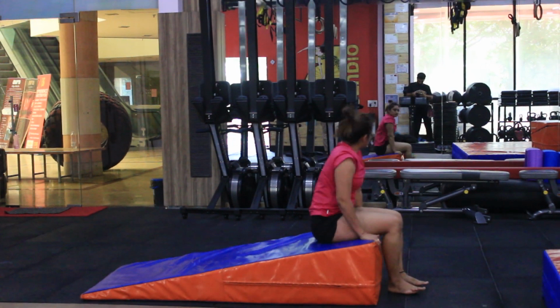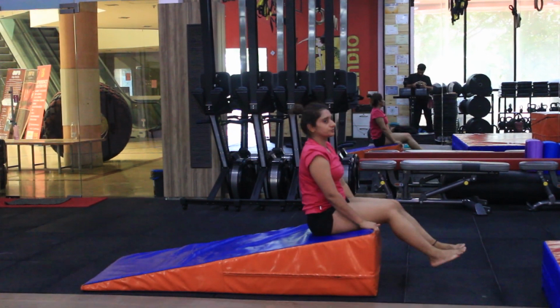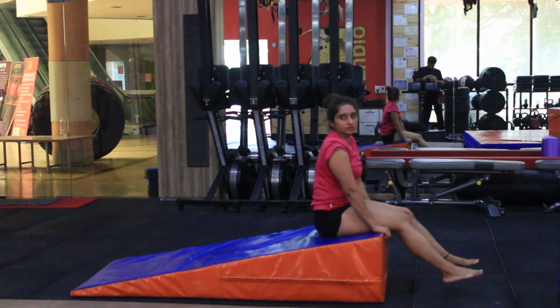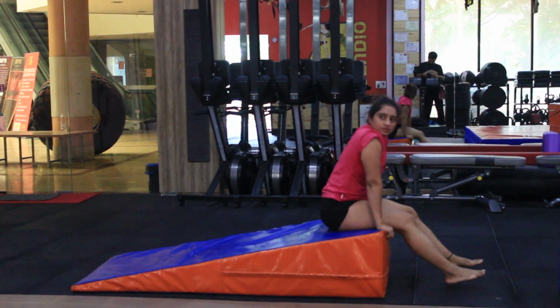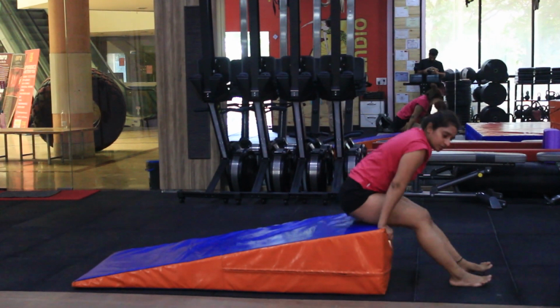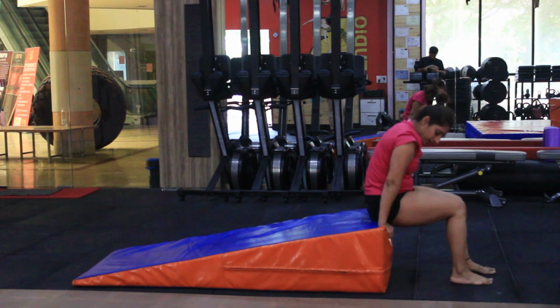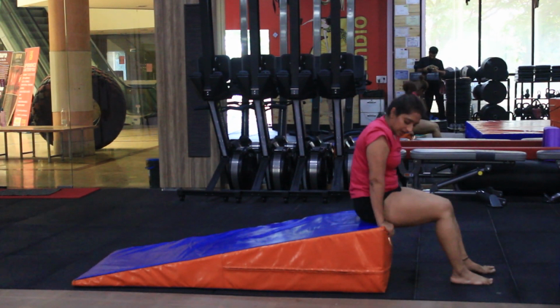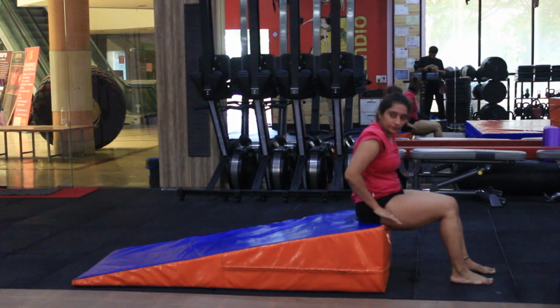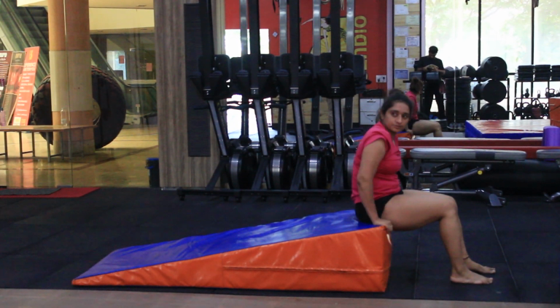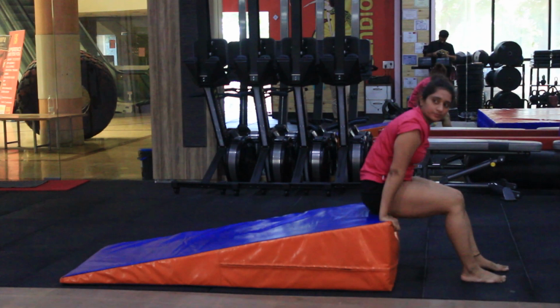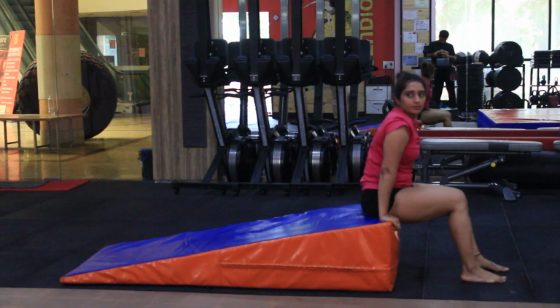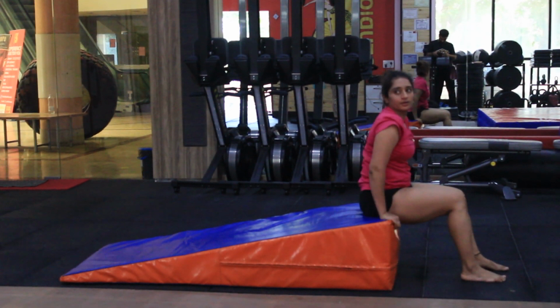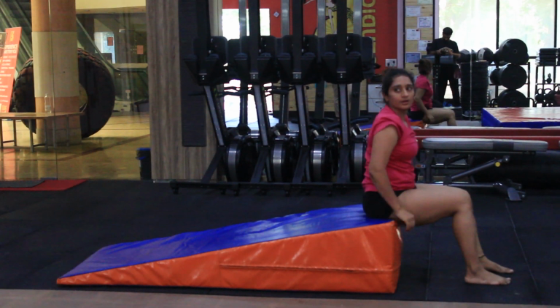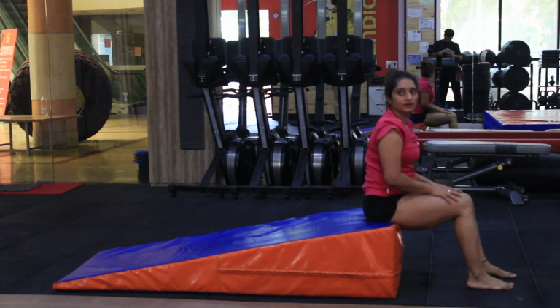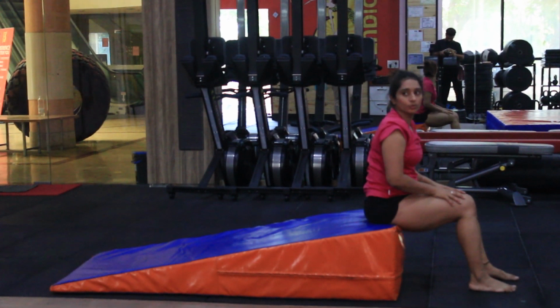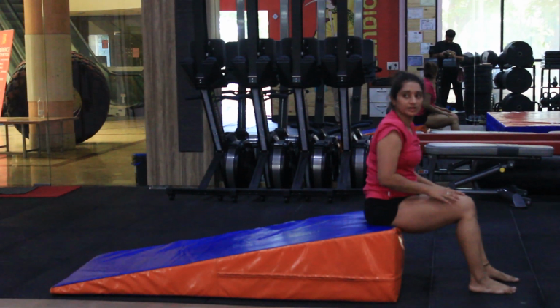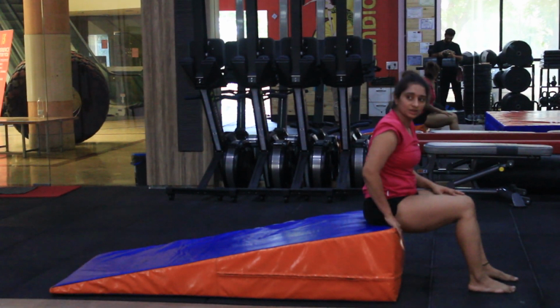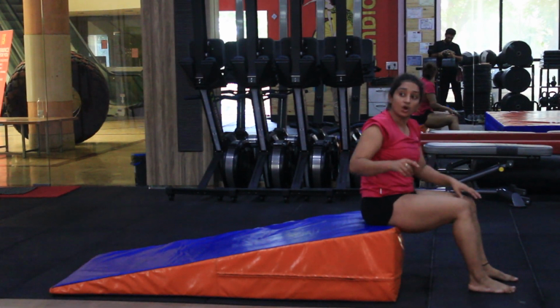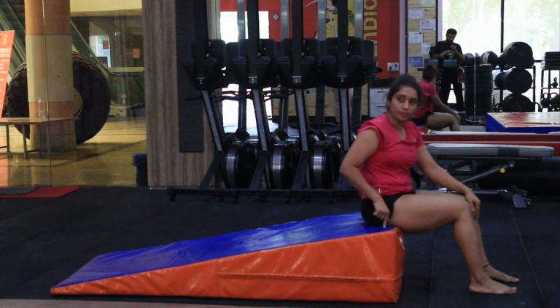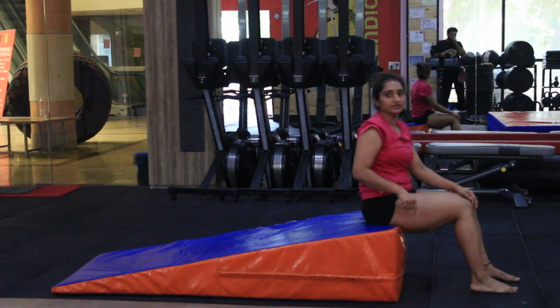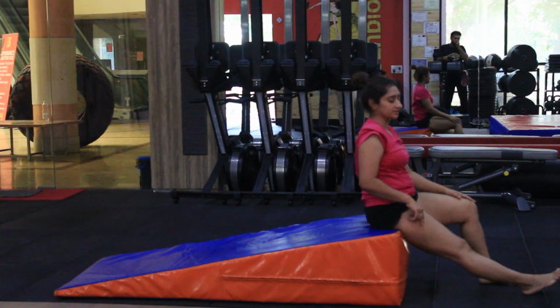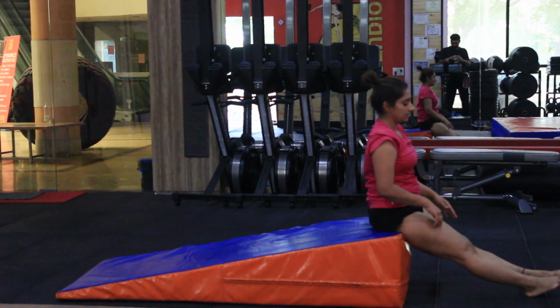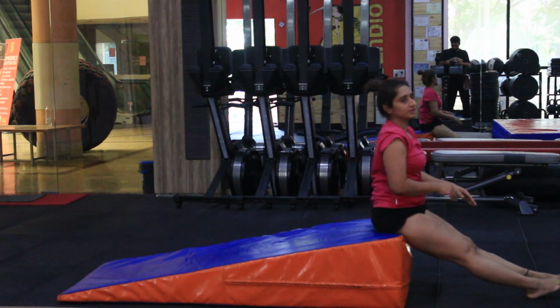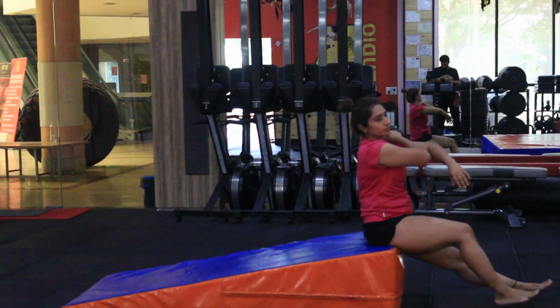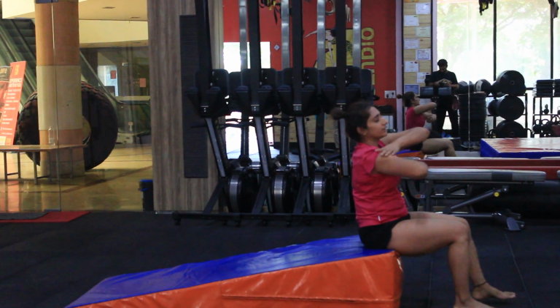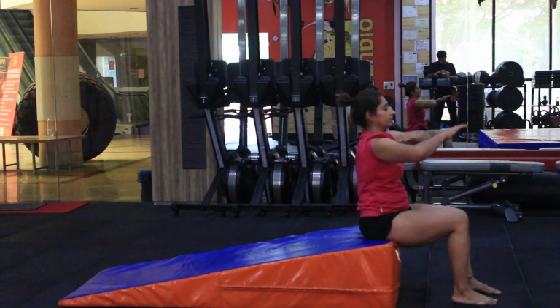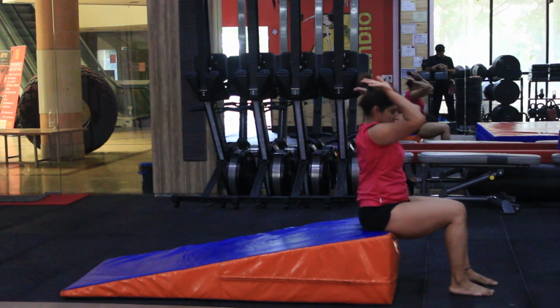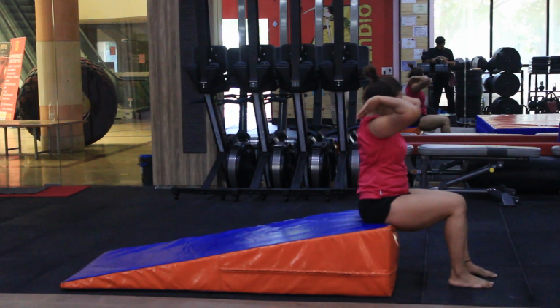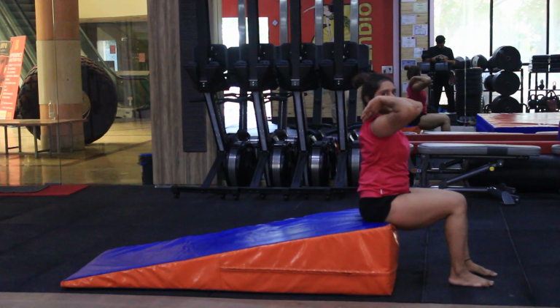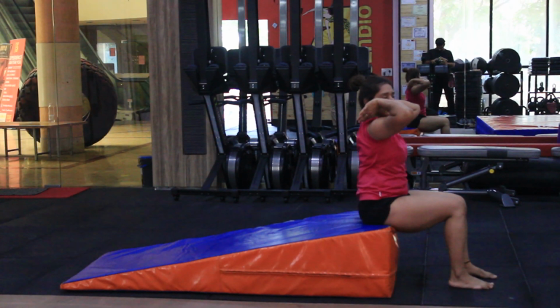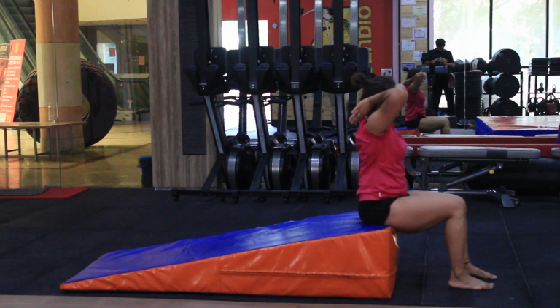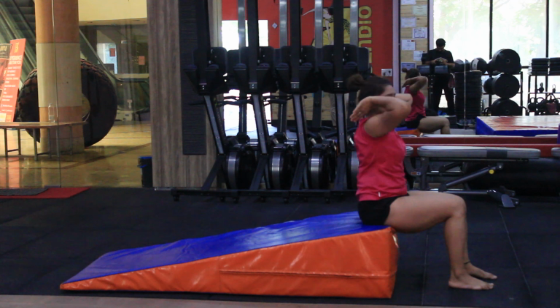Sit in this position at the edge of this. Sit down, sit above. No, not above. Yes, sit above. No, not above. In this position, we have to go. Hands here. Positions here.